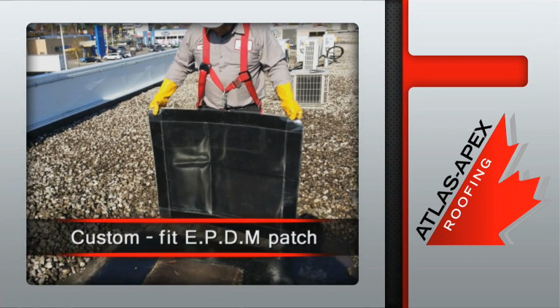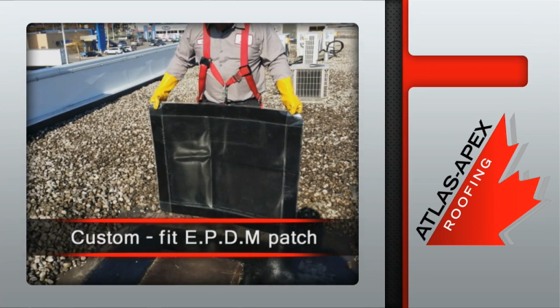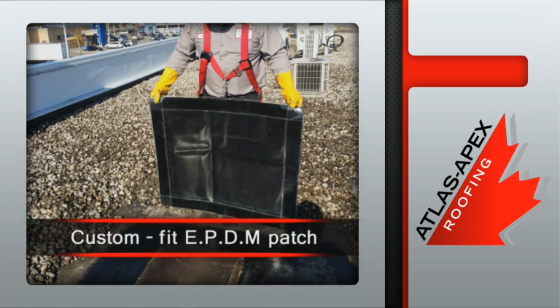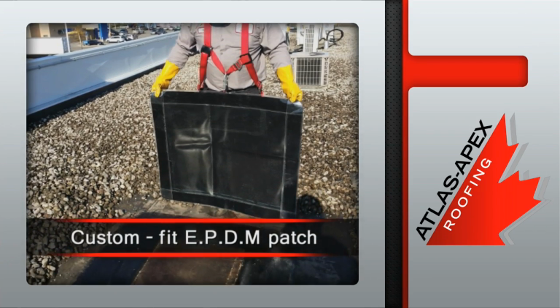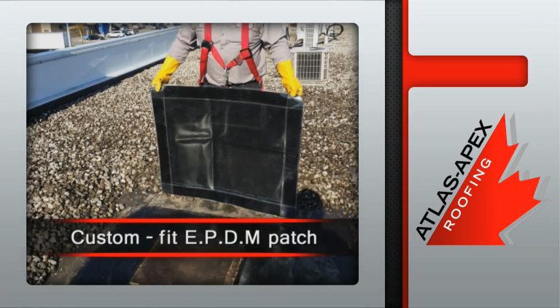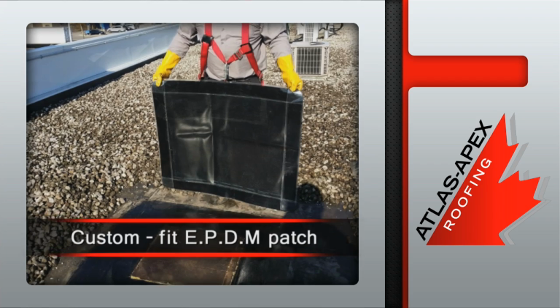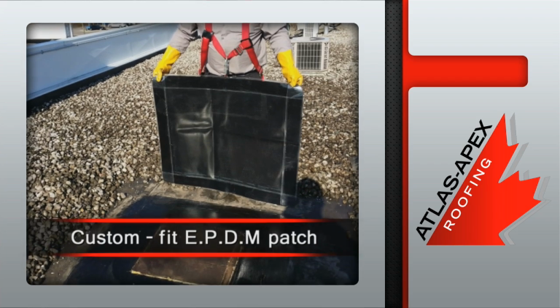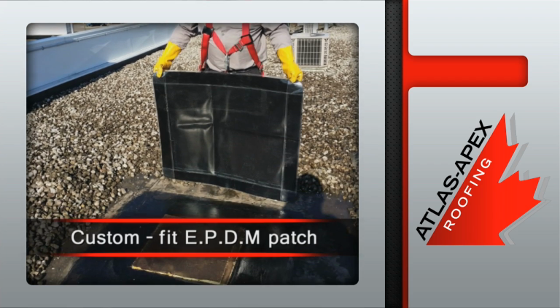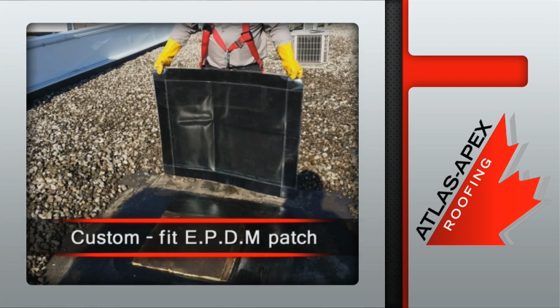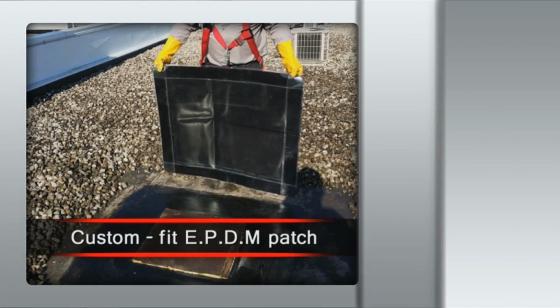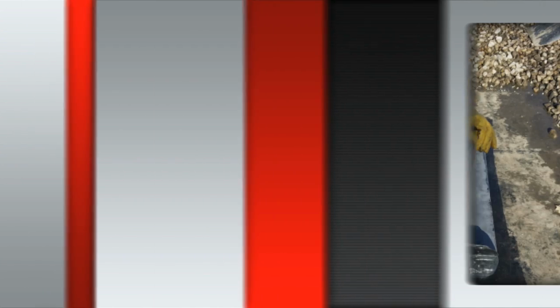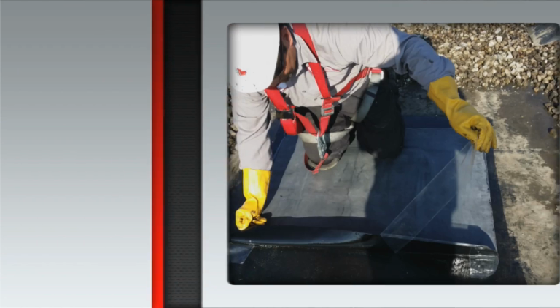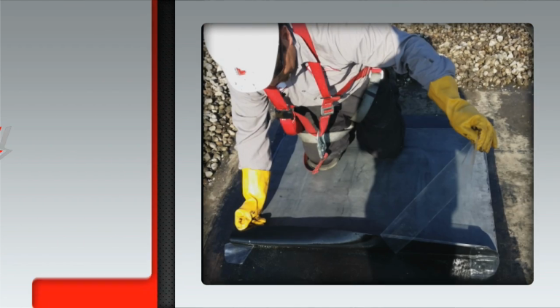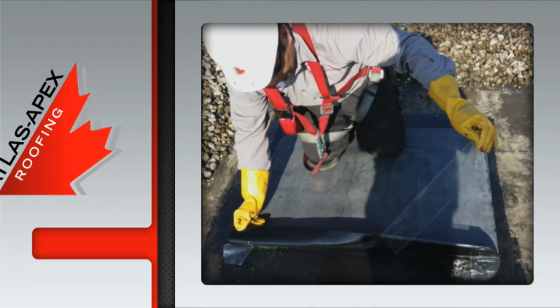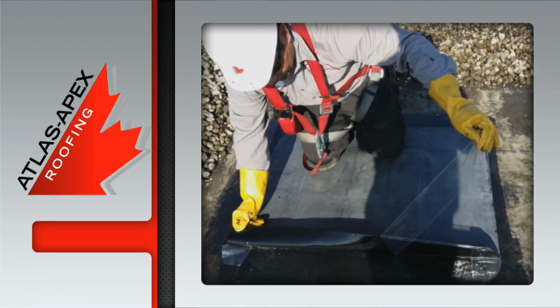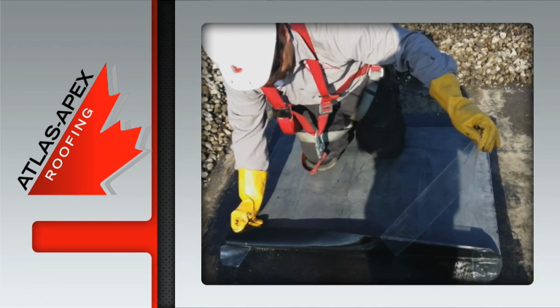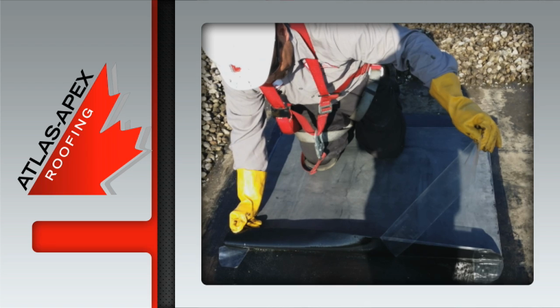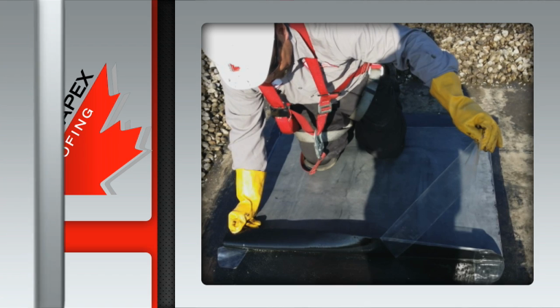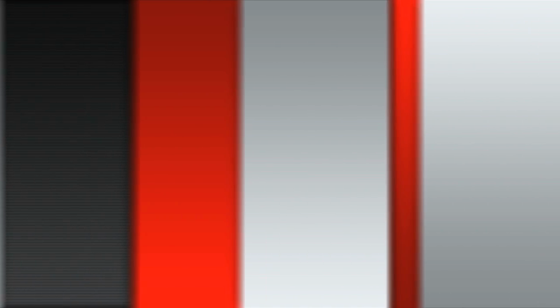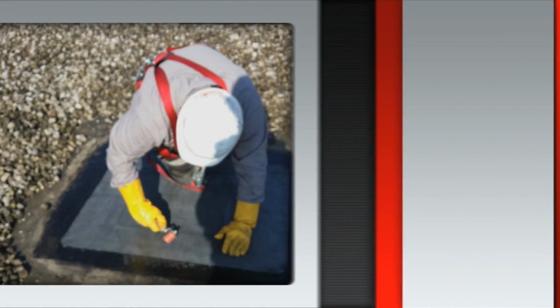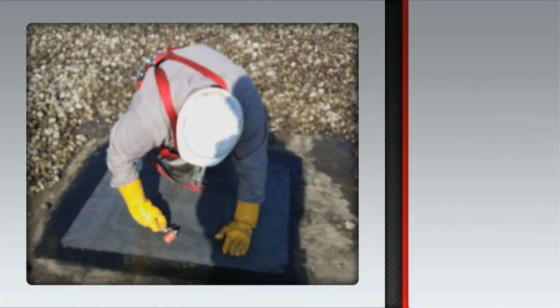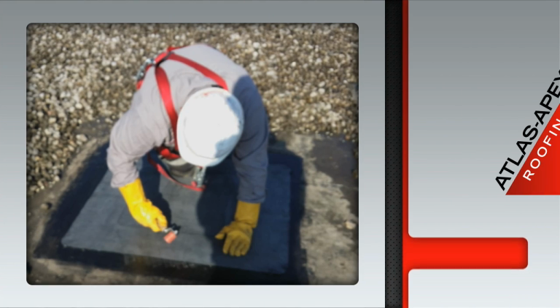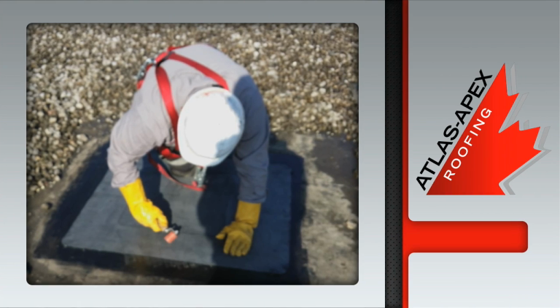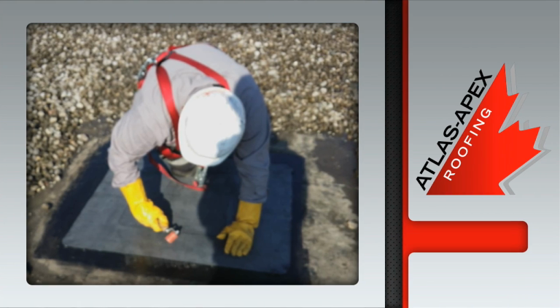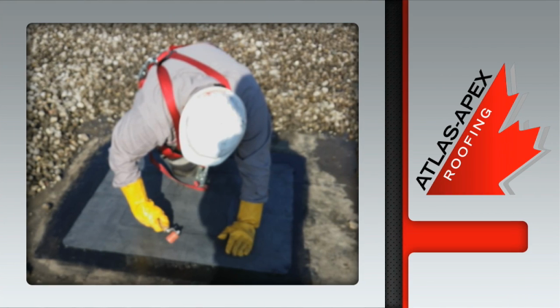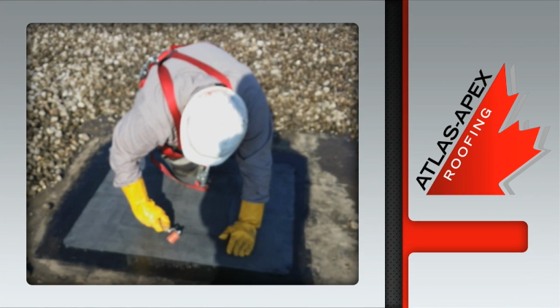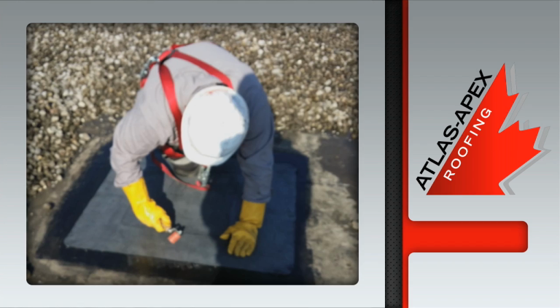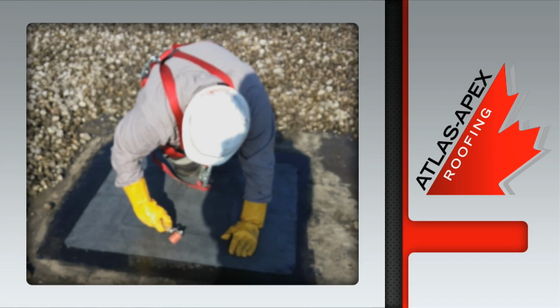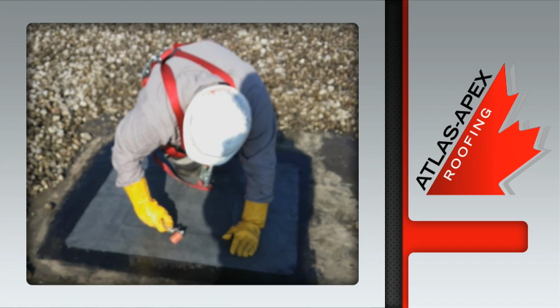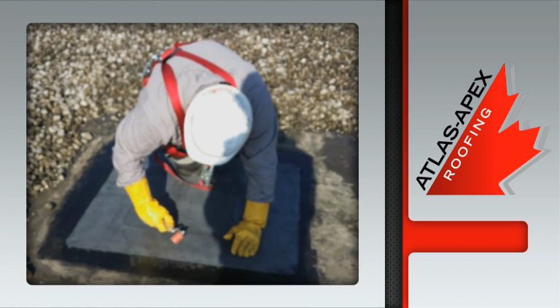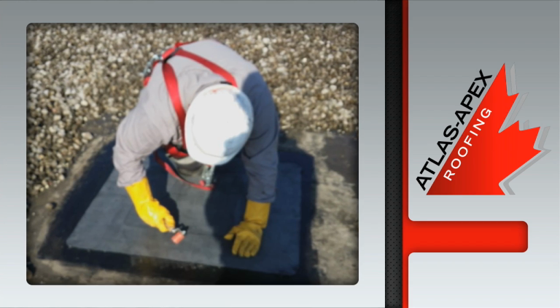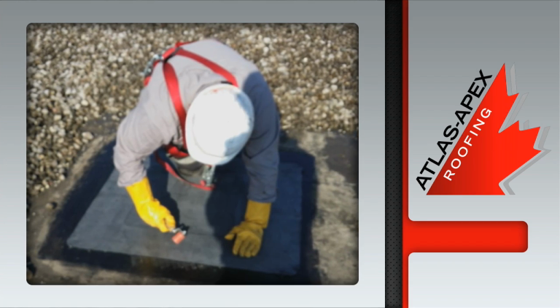These patches are custom fit and they feature seam tape around the border. Once the patch is in place, the release film is removed. Pressure rolling takes away any leftover air pockets before the edges are sealed with a special lap sealant.